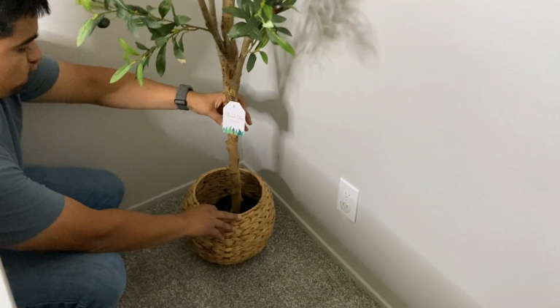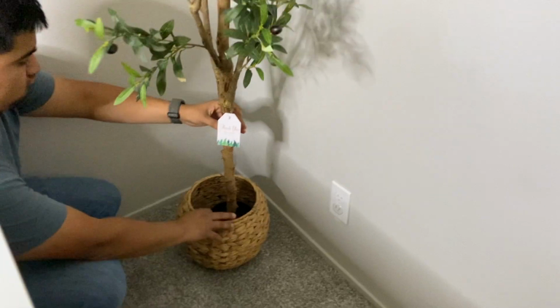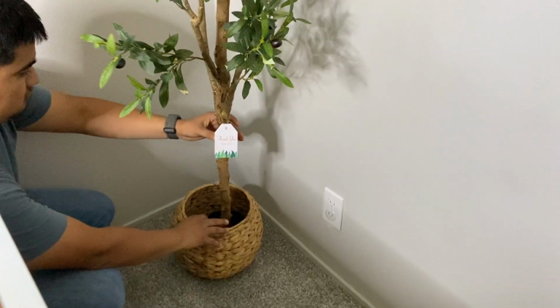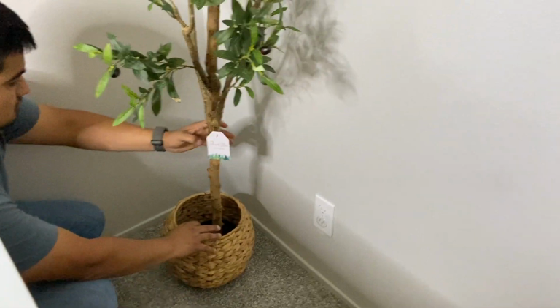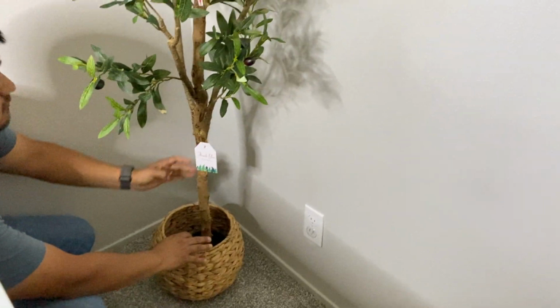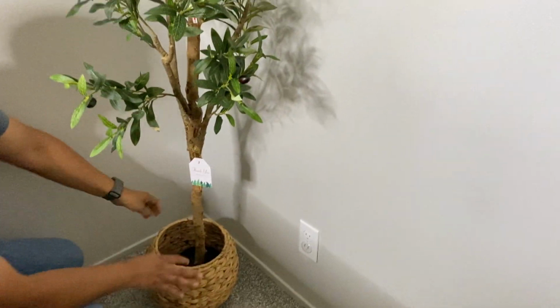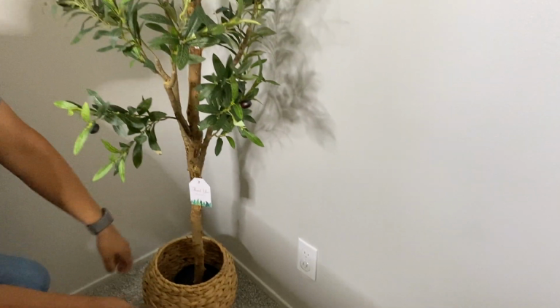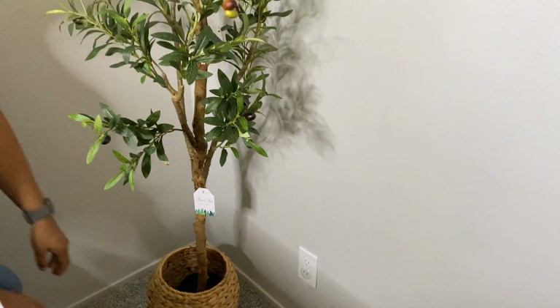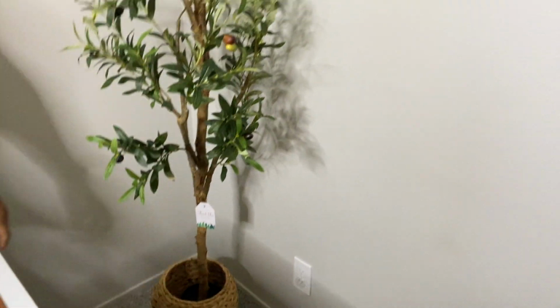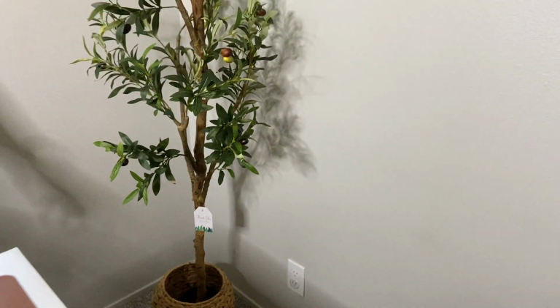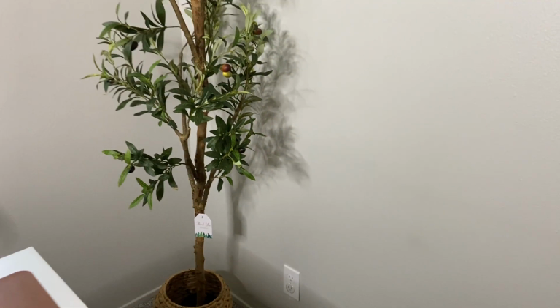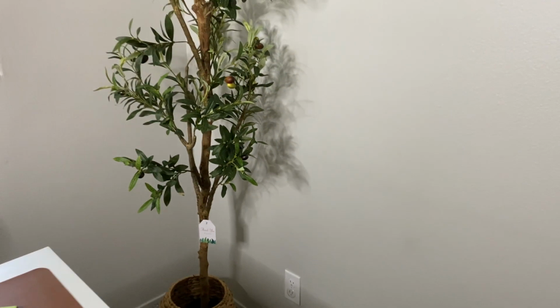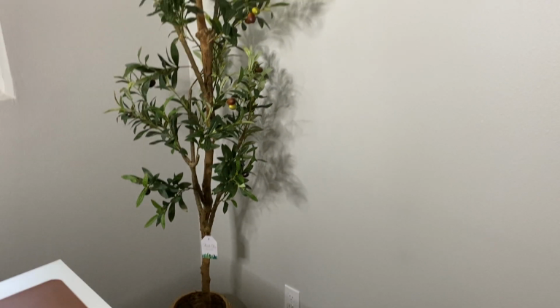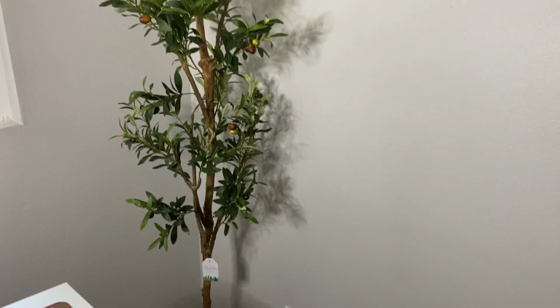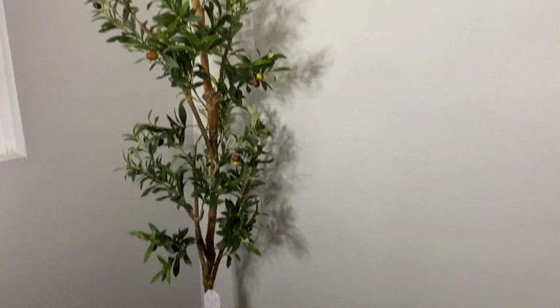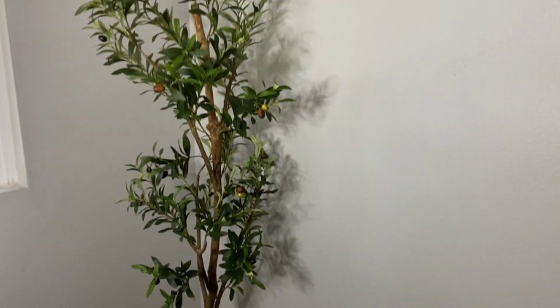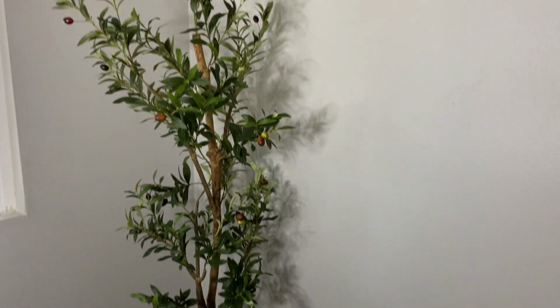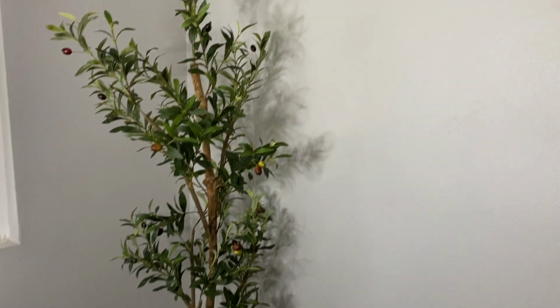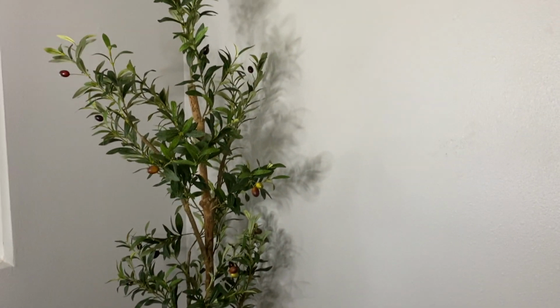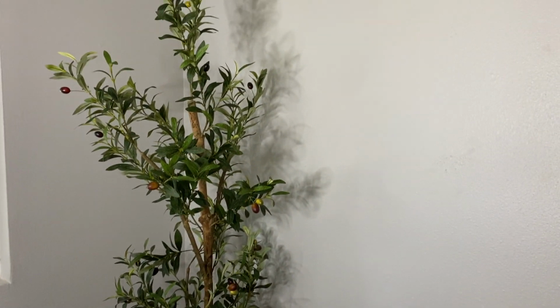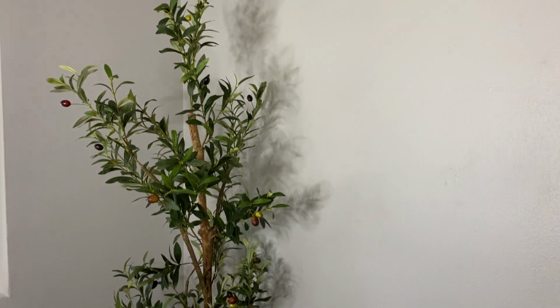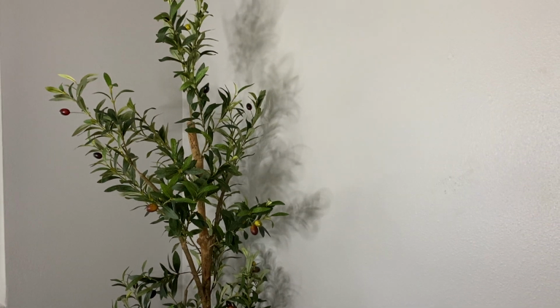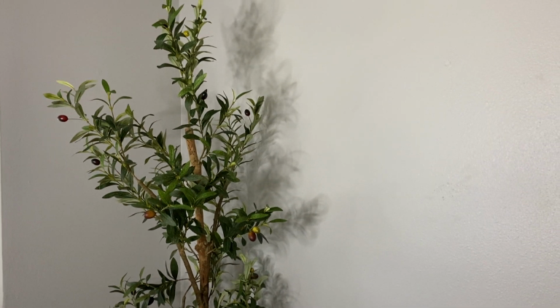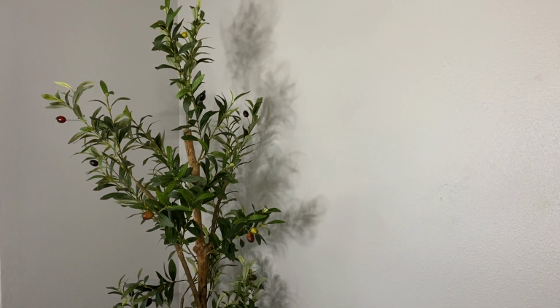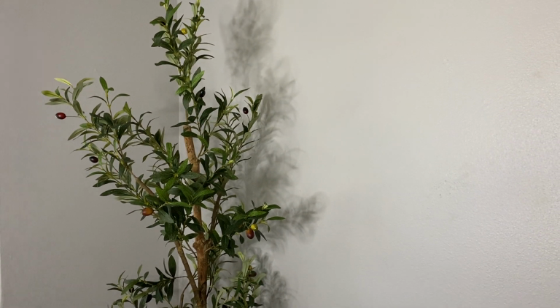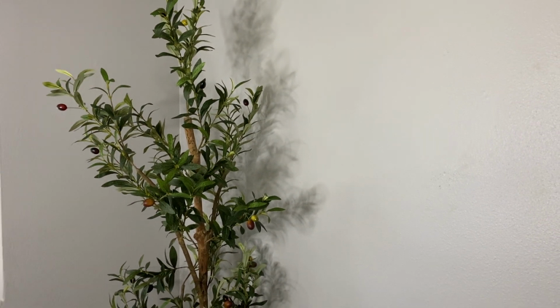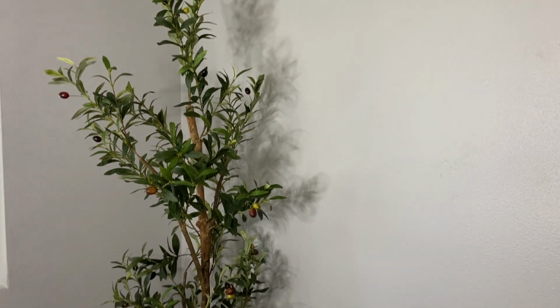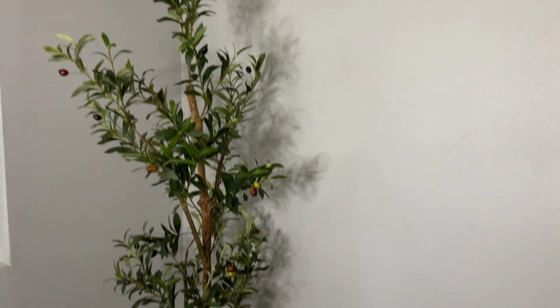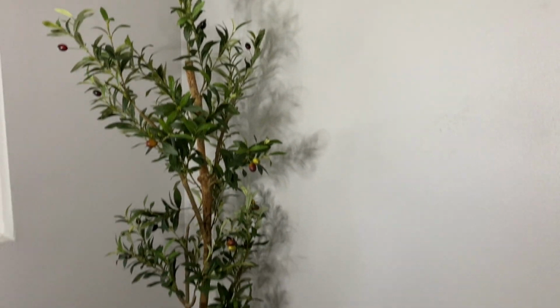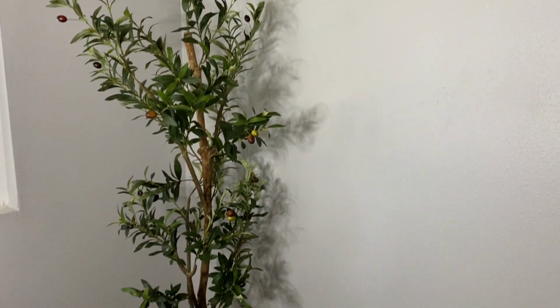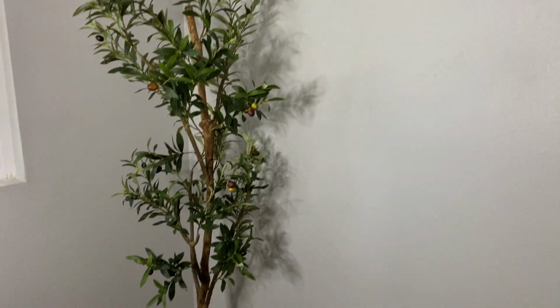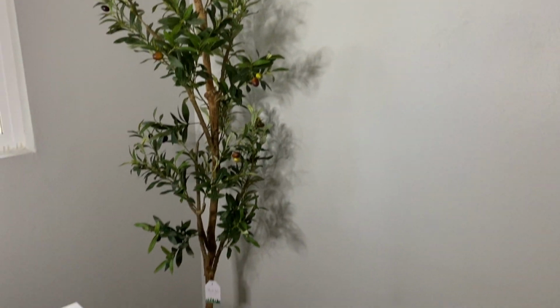Here's just a closer look at what this looks like in our office as we complete it. It makes for a really cool backdrop.